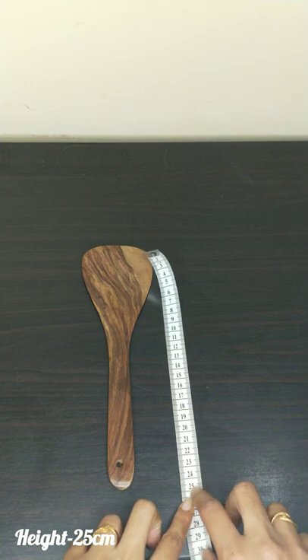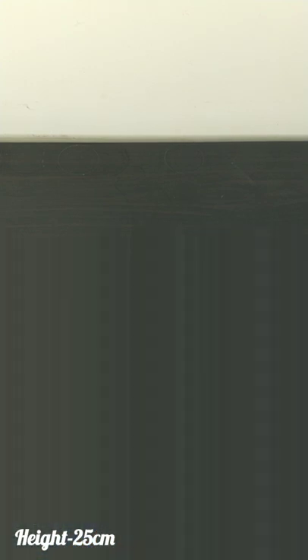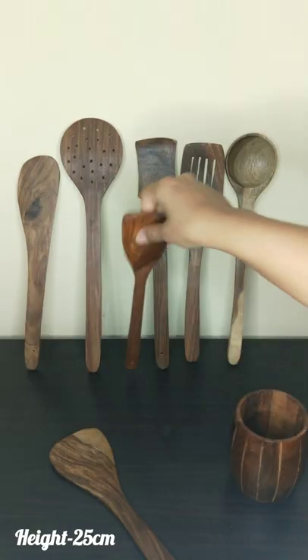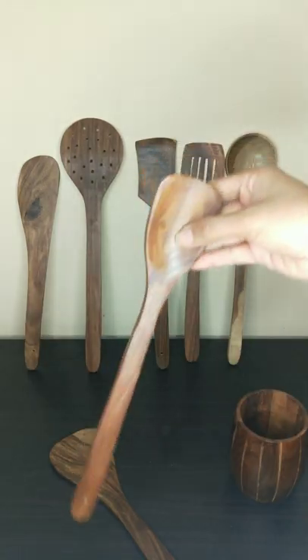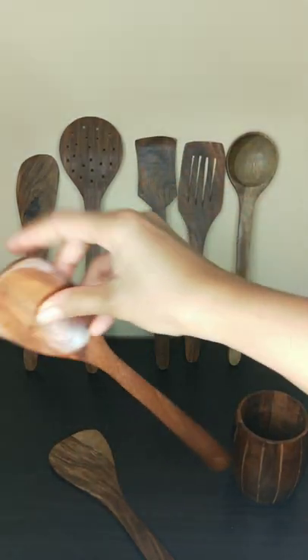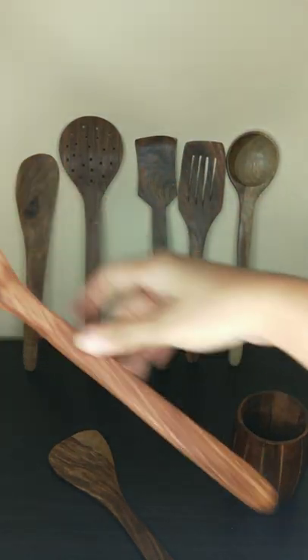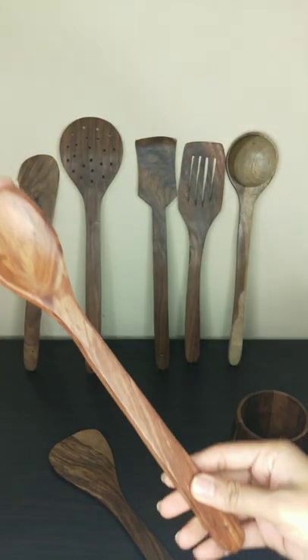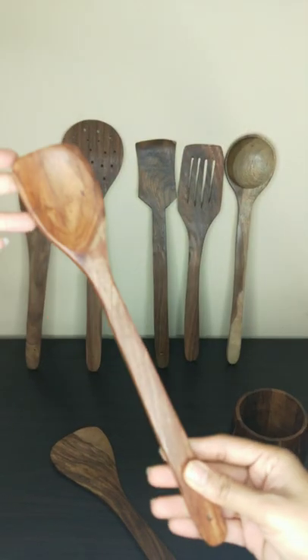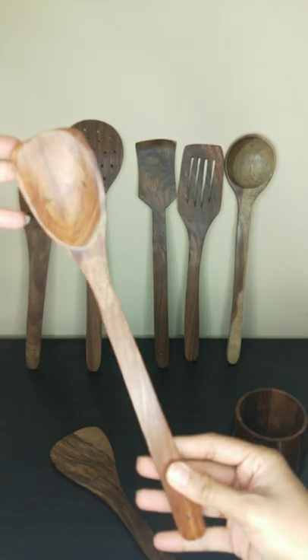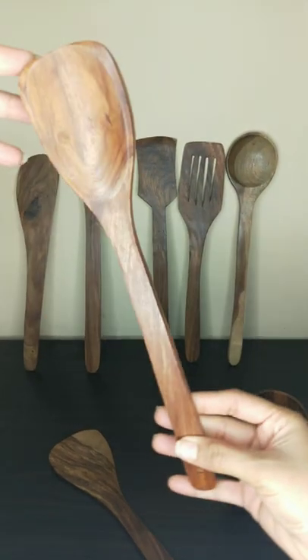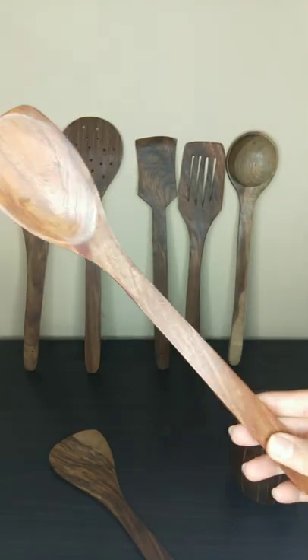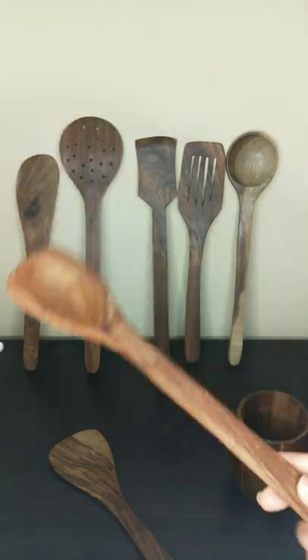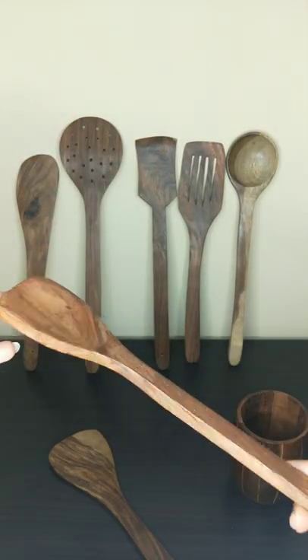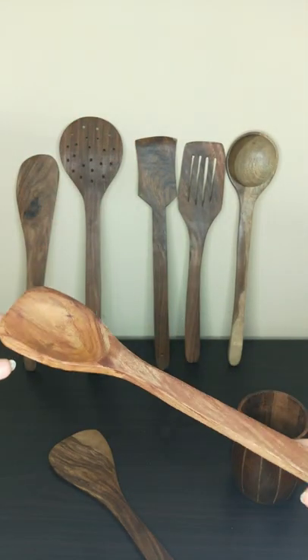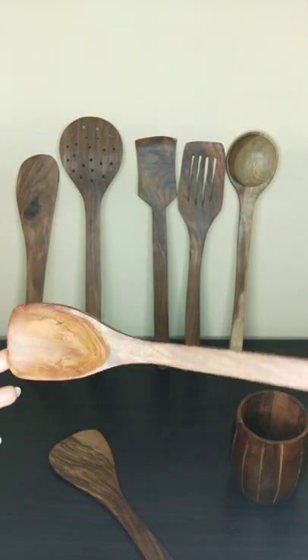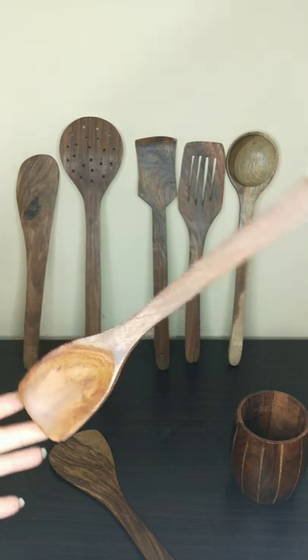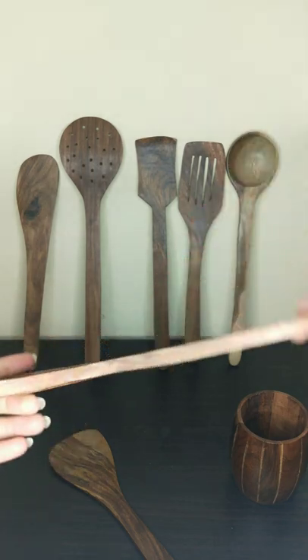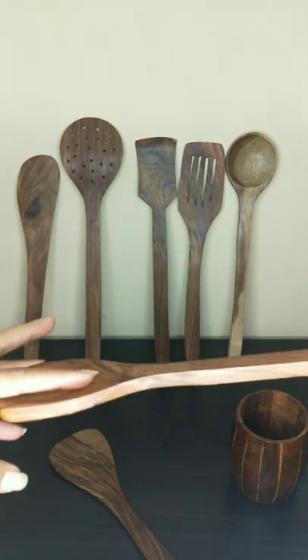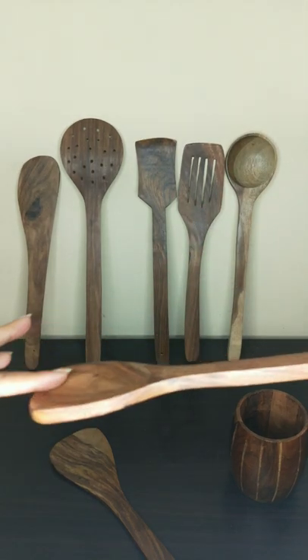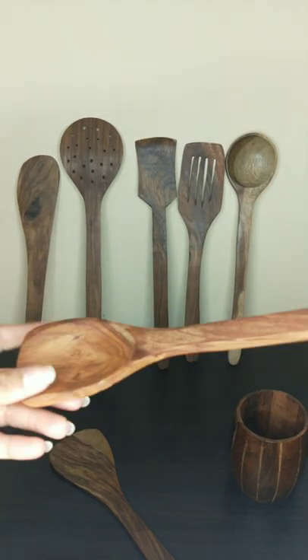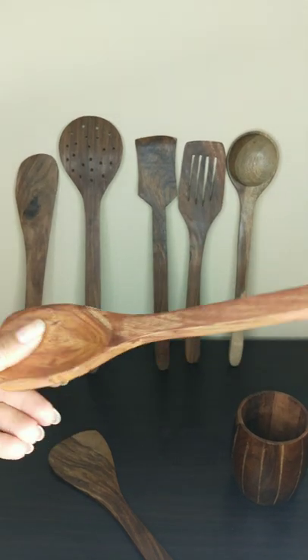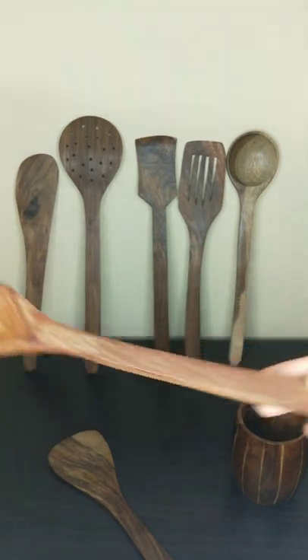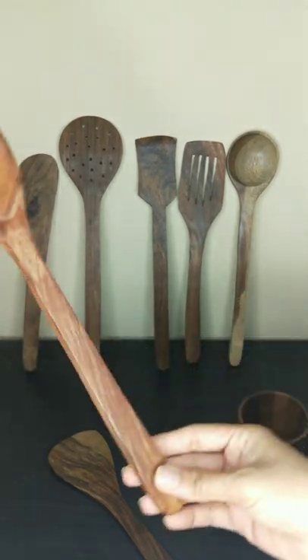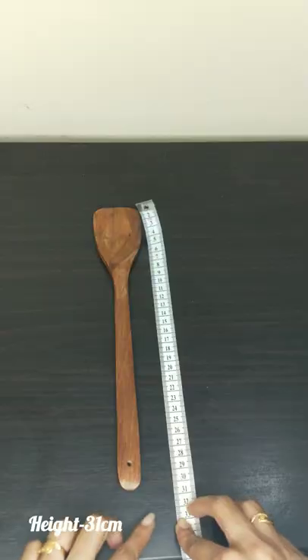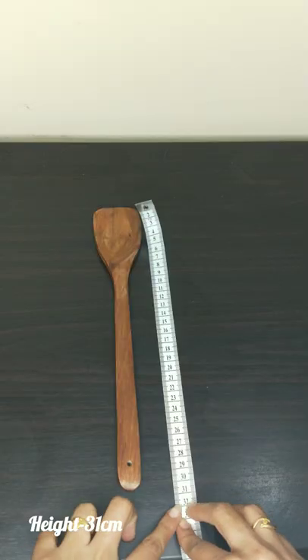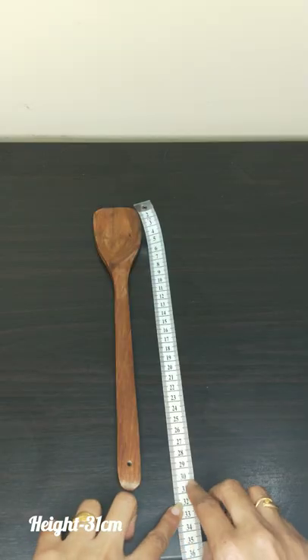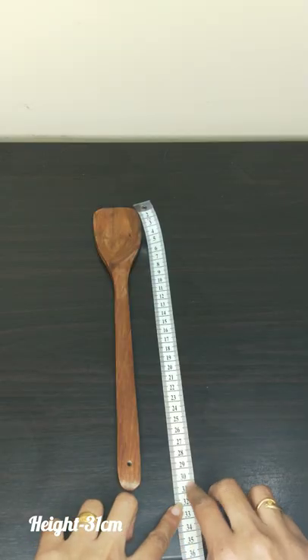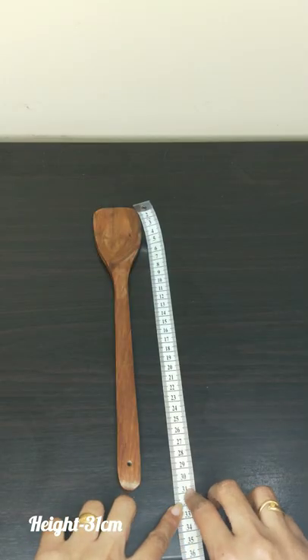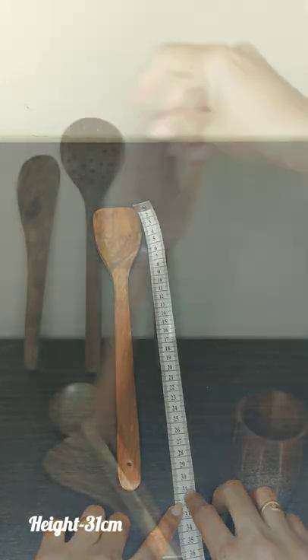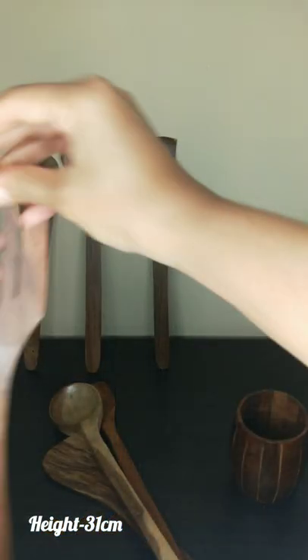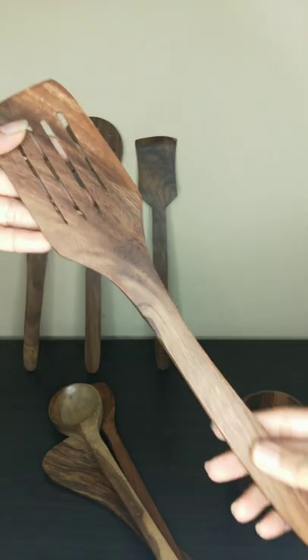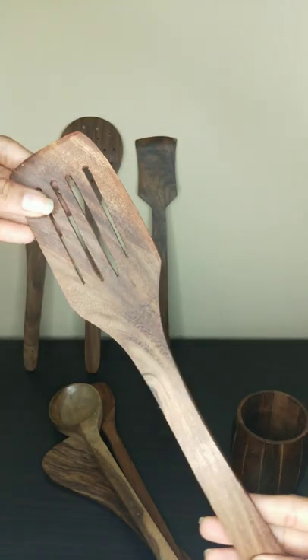It is 25cm. It is very cute and comfortable. It is very good quality. This is 35cm.